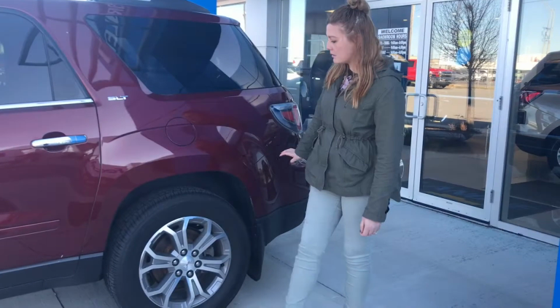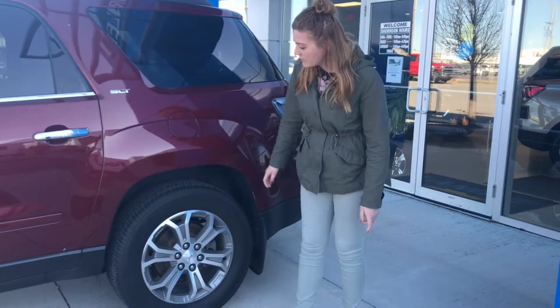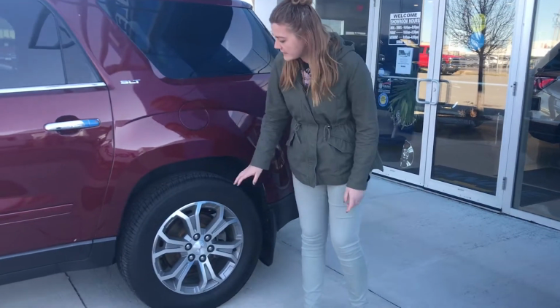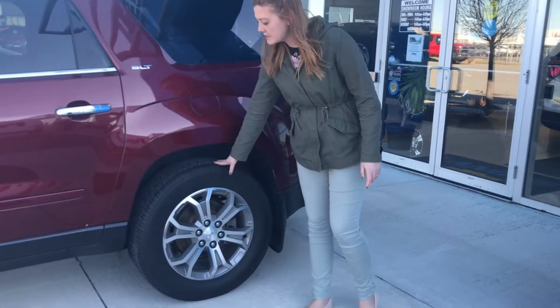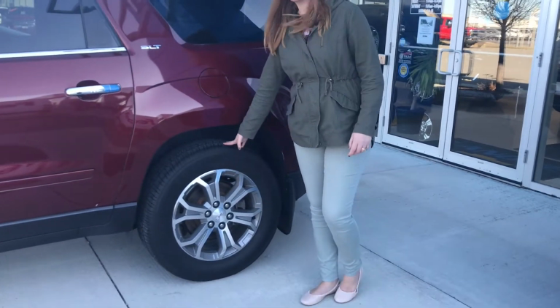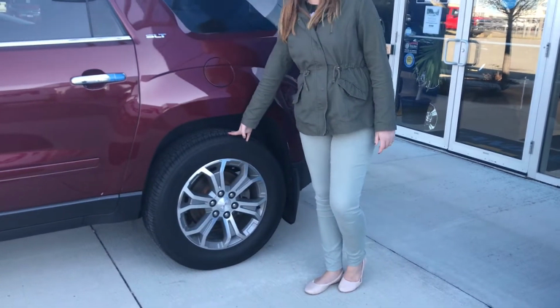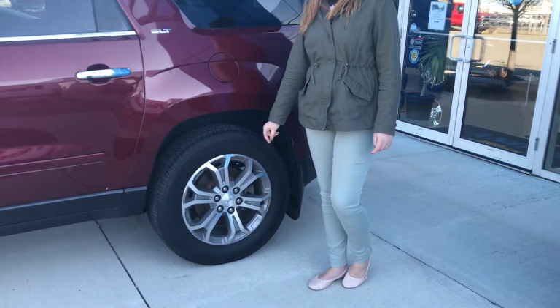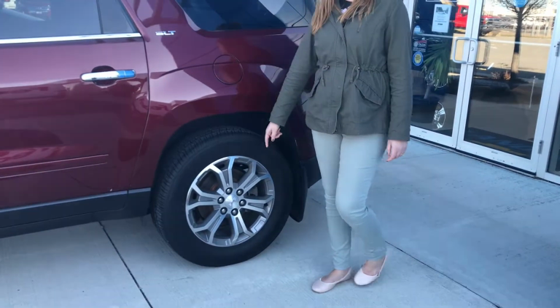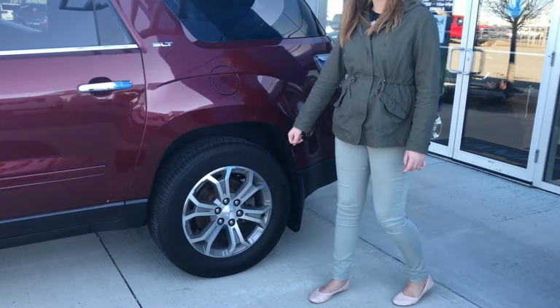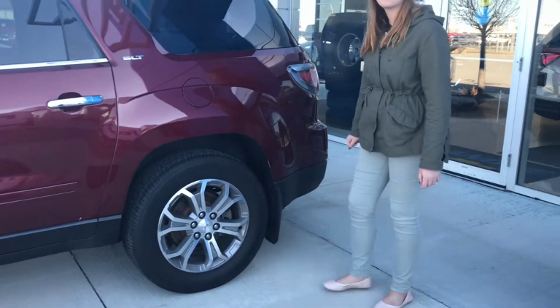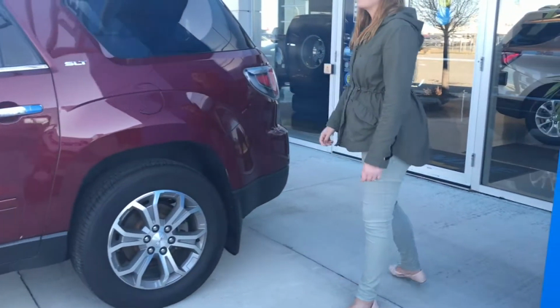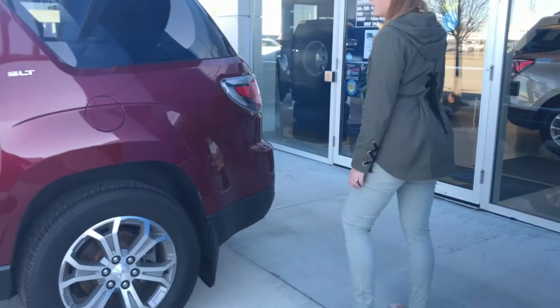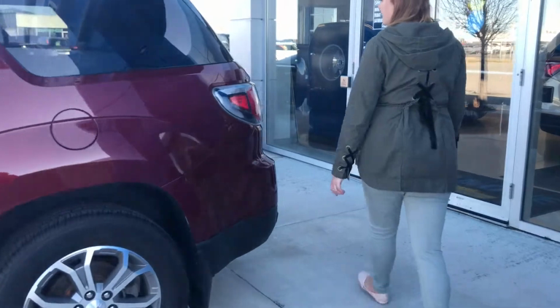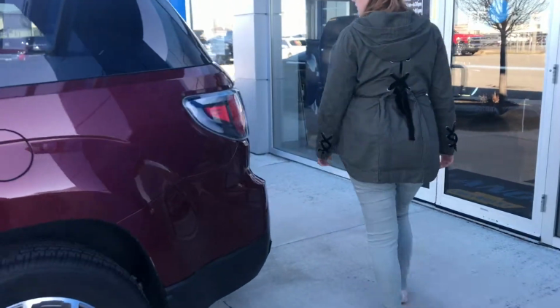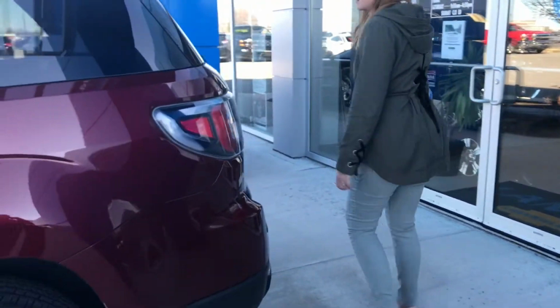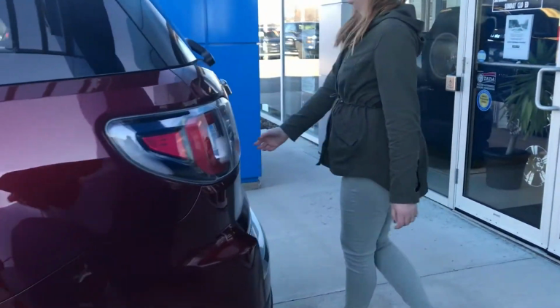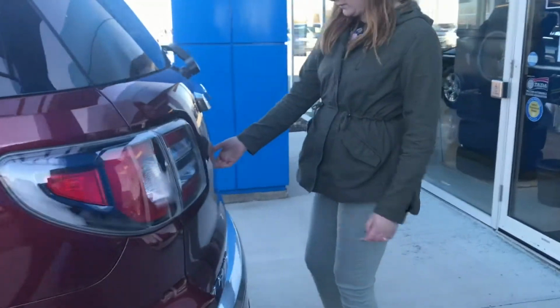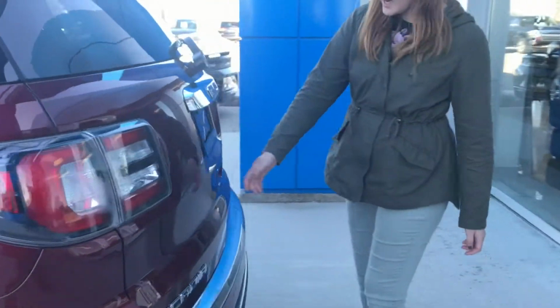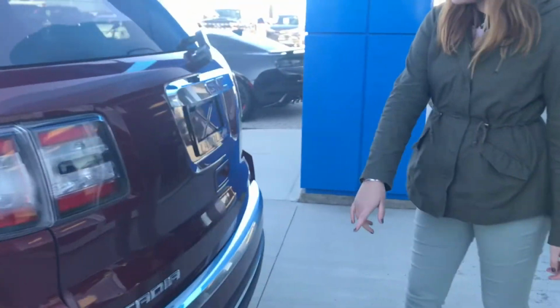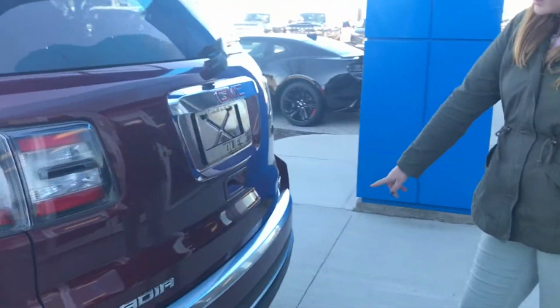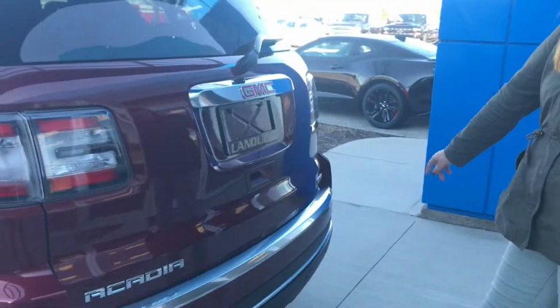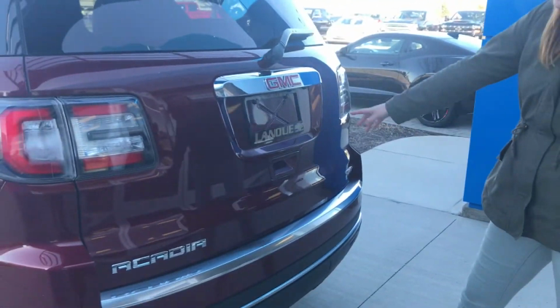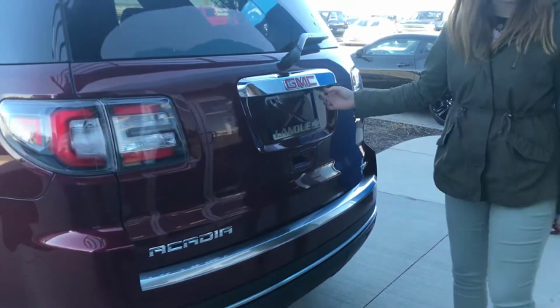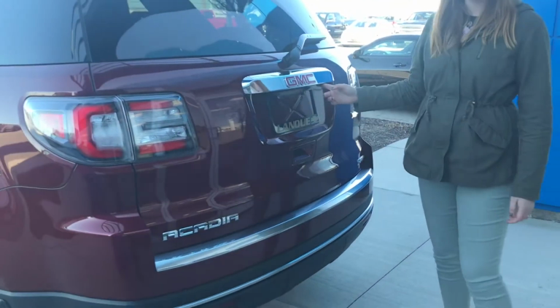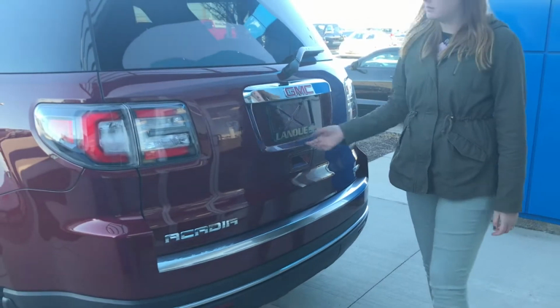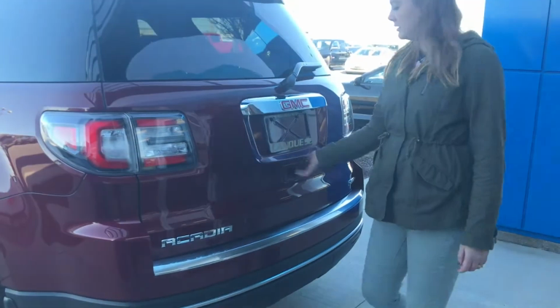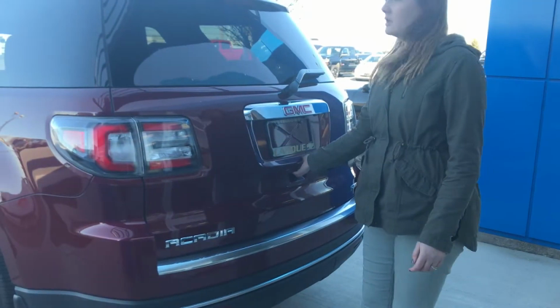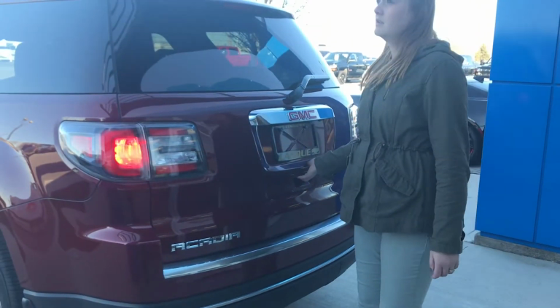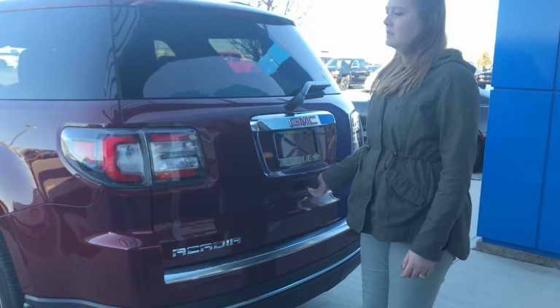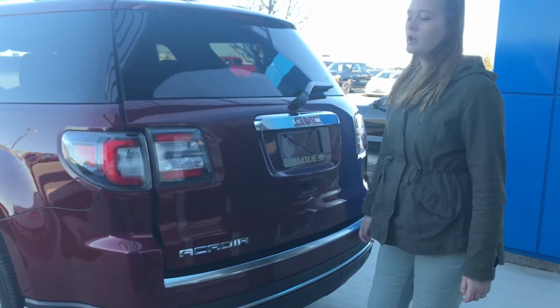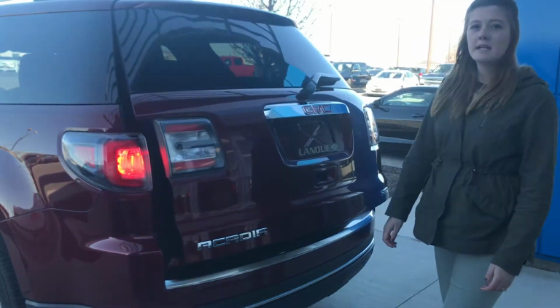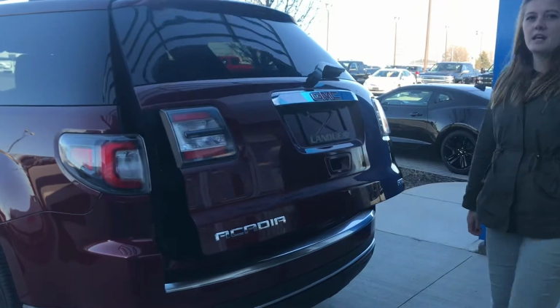We have a 19-inch all-season tire on an aluminum rim. Around back here, we have all your parking sensors, your backup camera, and your automatic liftgate.